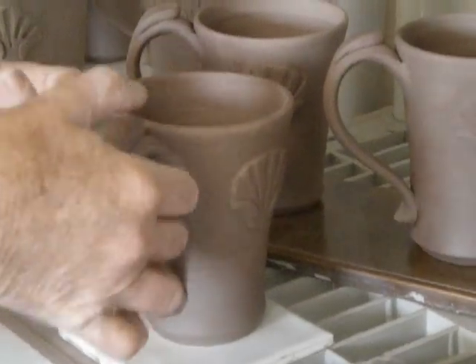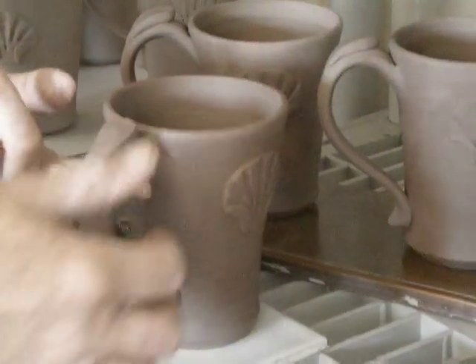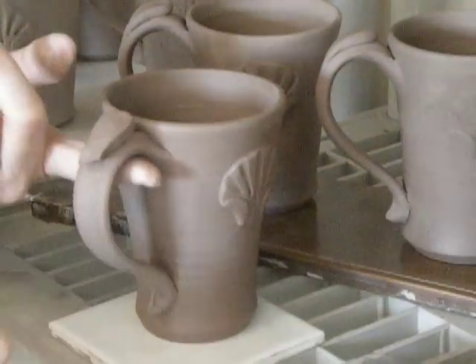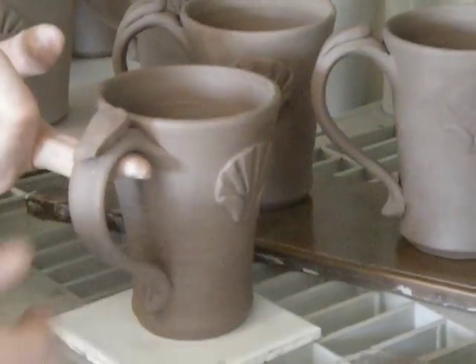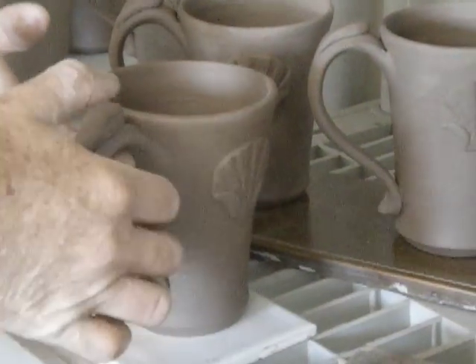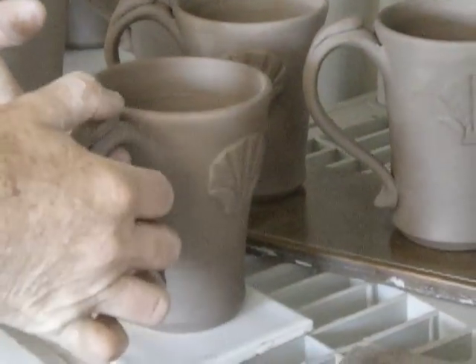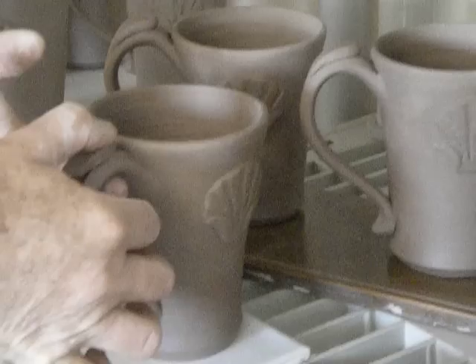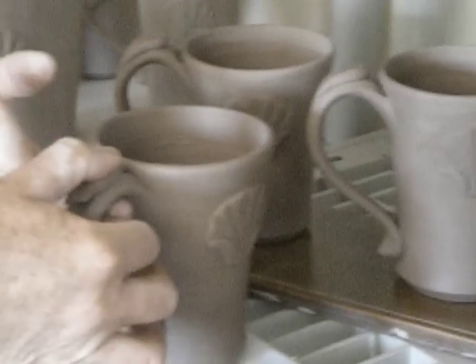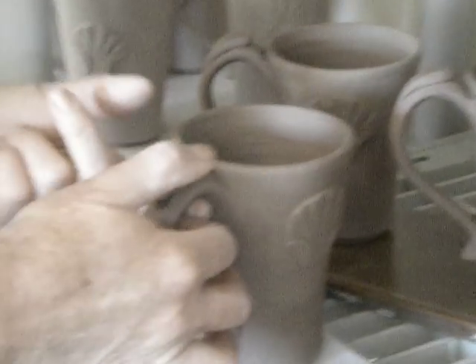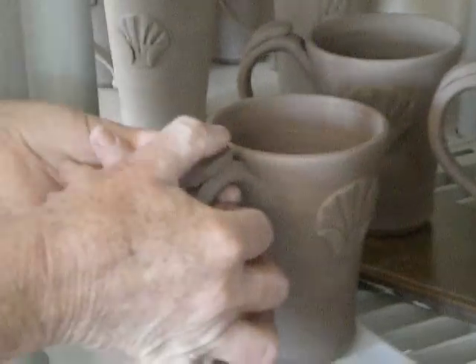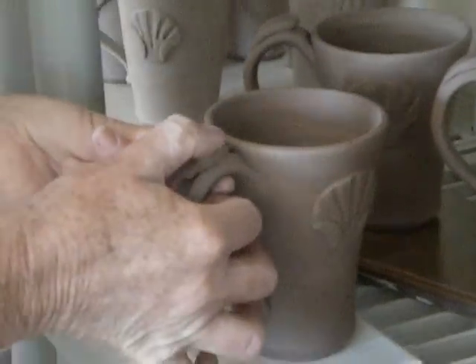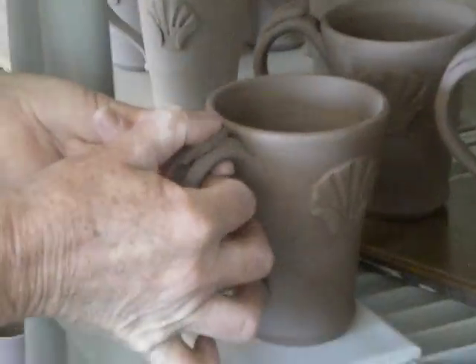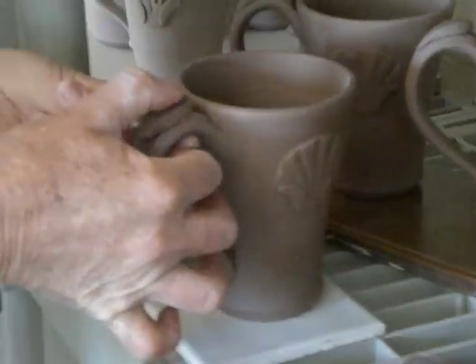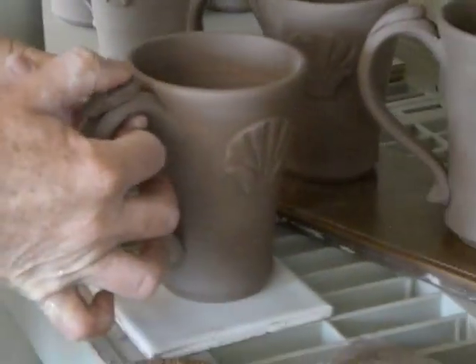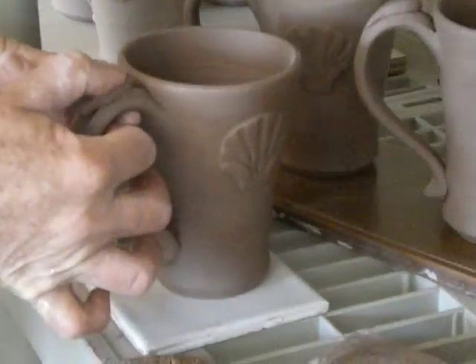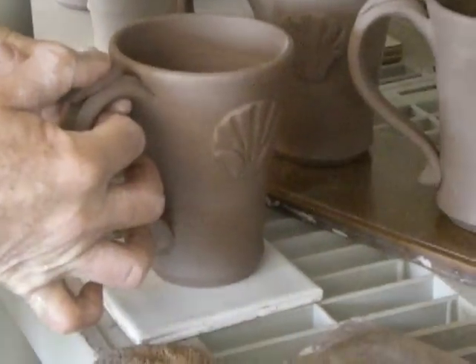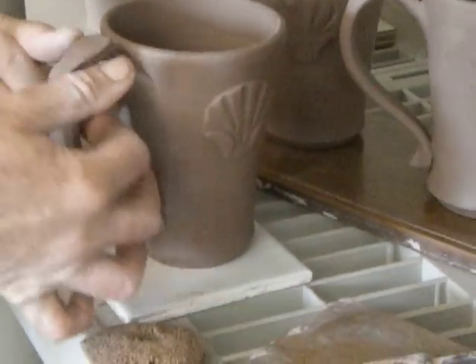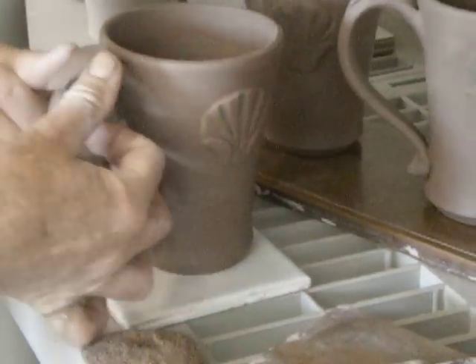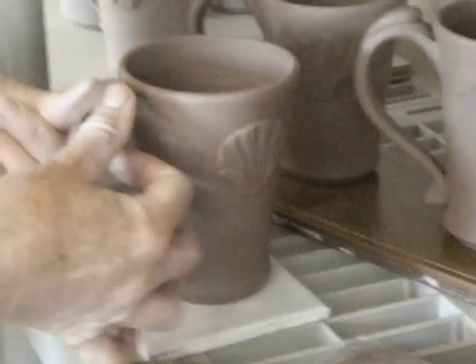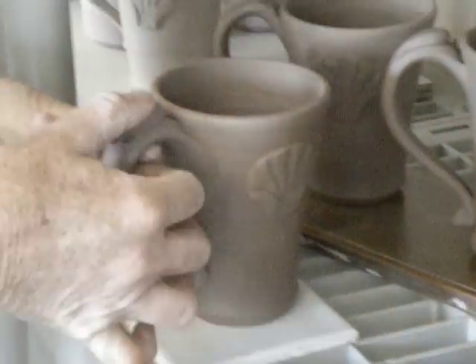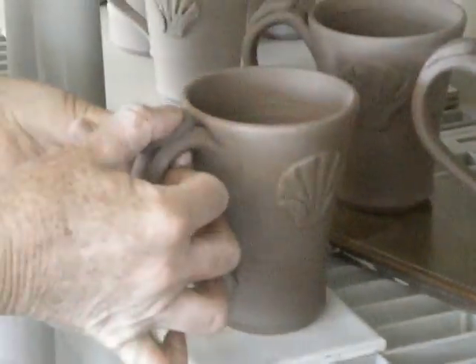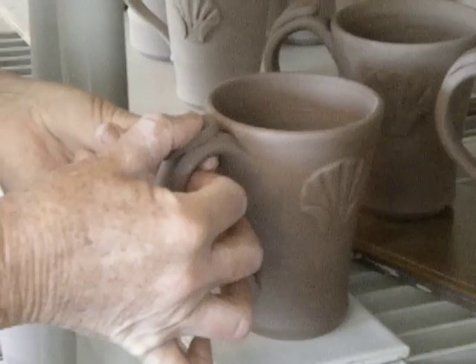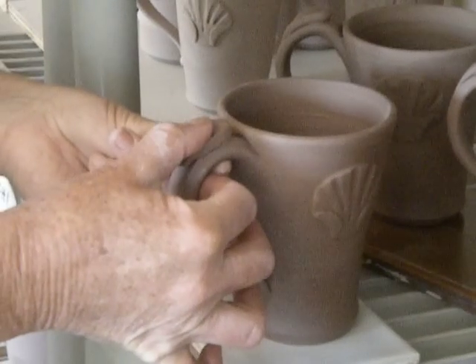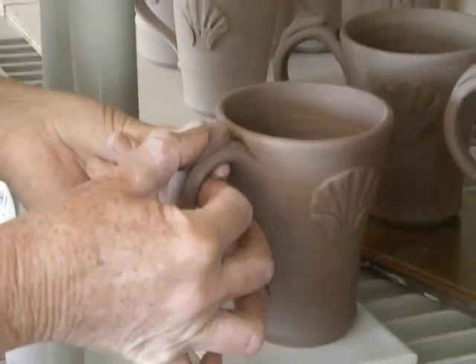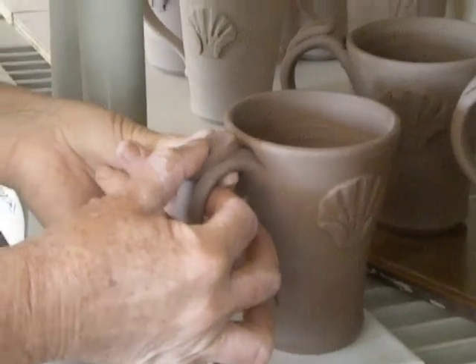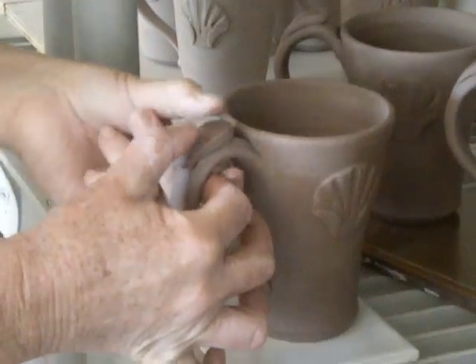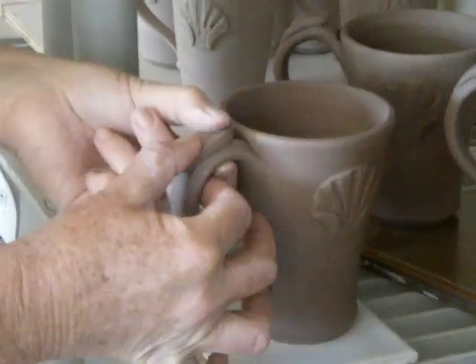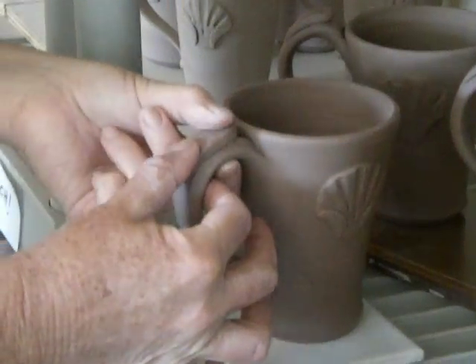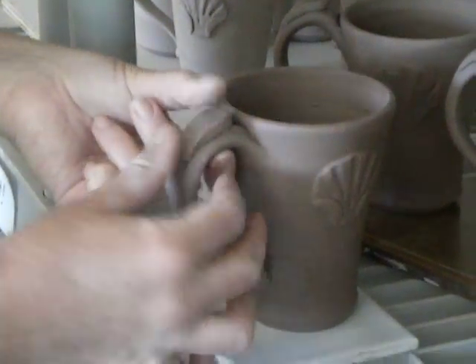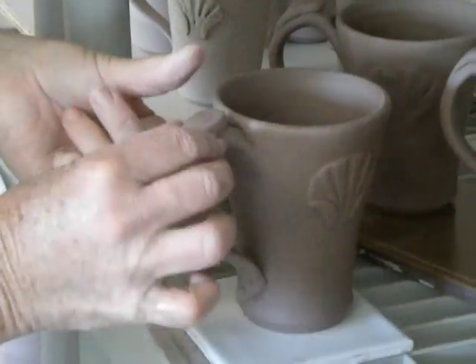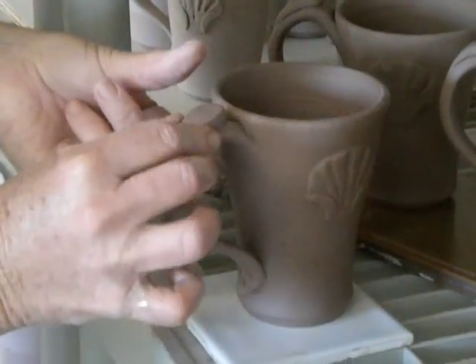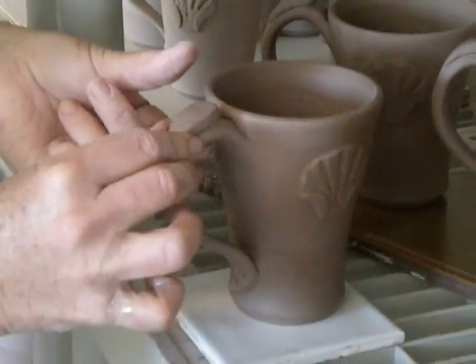Holding my finger underneath the handle just for that added security, I just gently but firmly put it on. You want it to kind of stick.